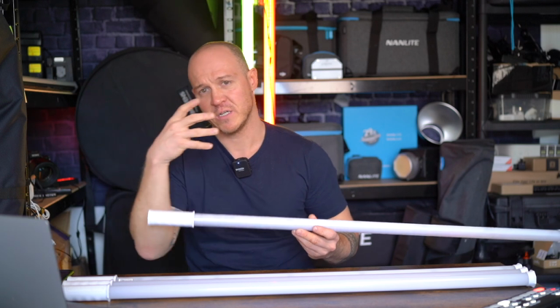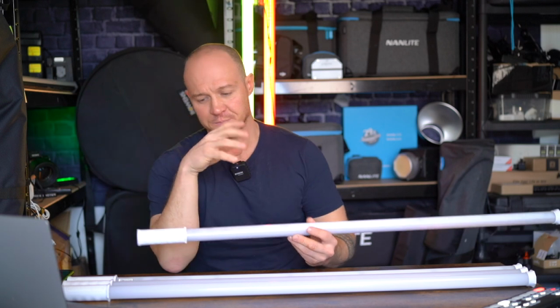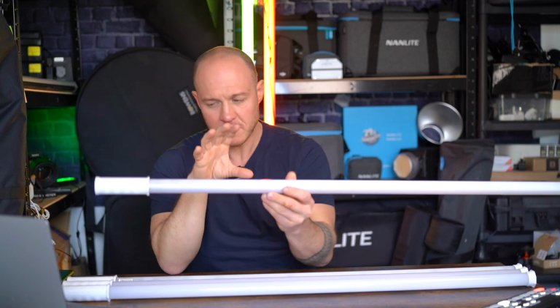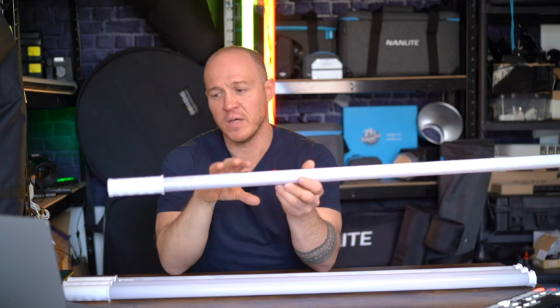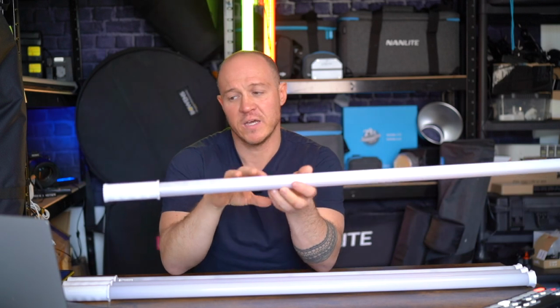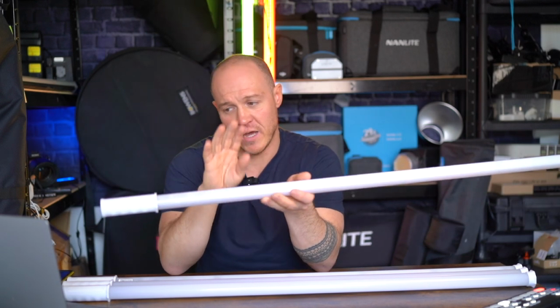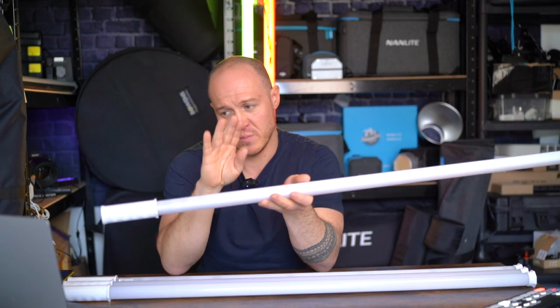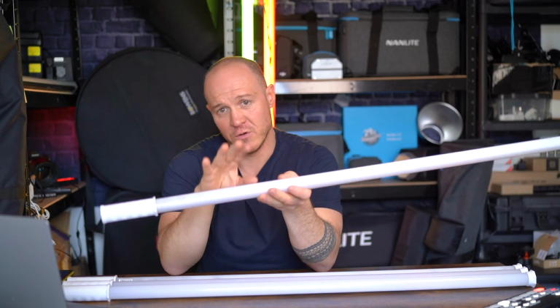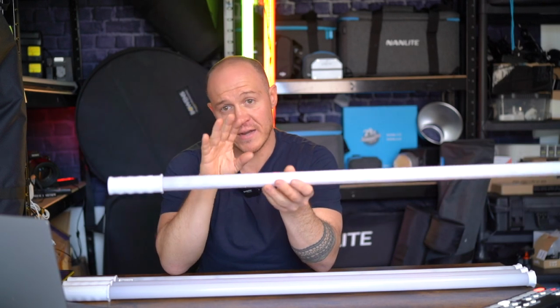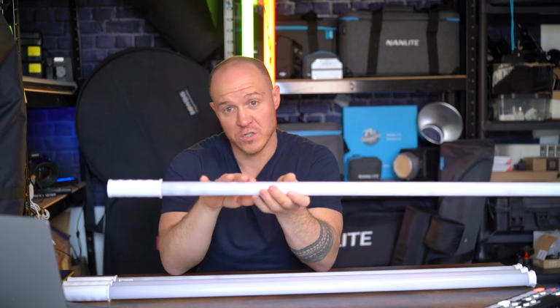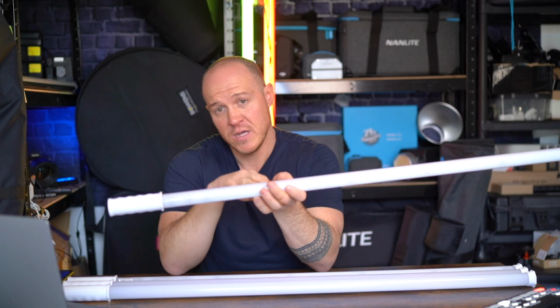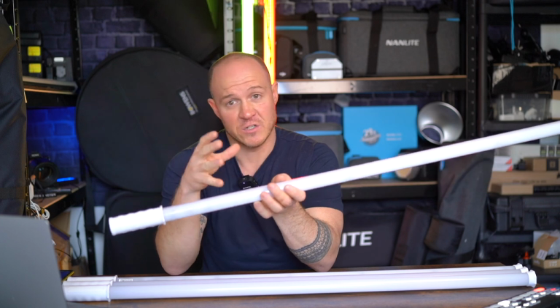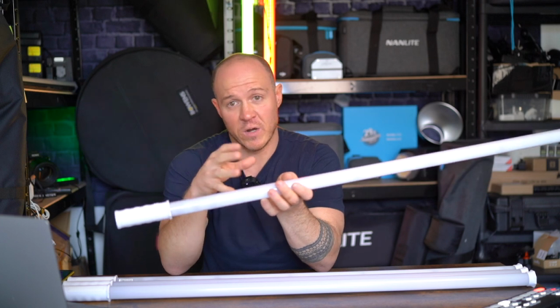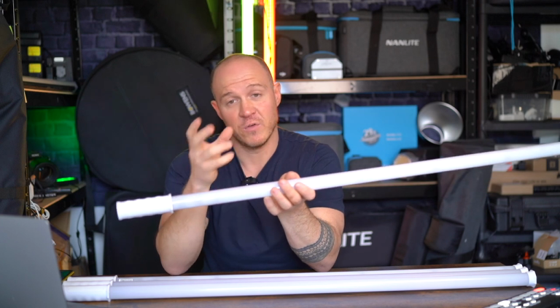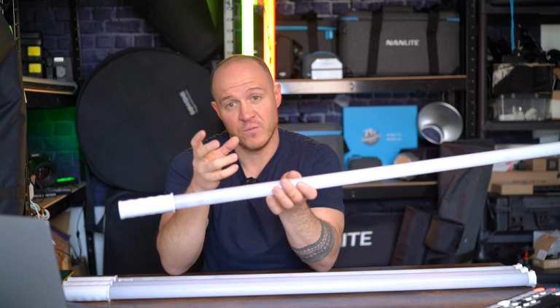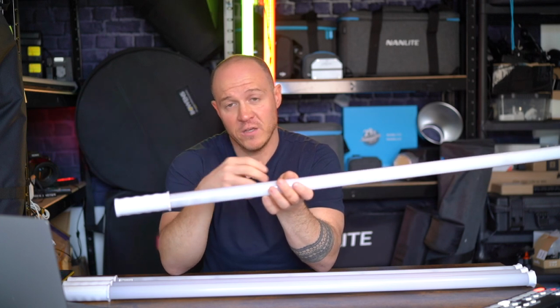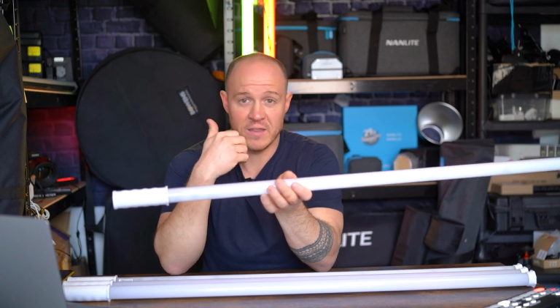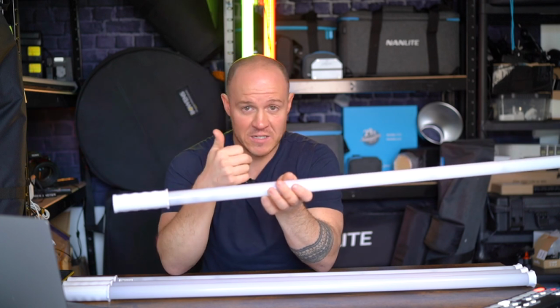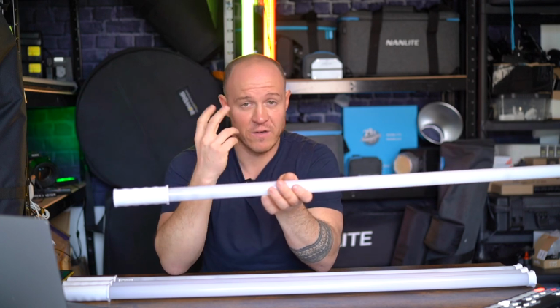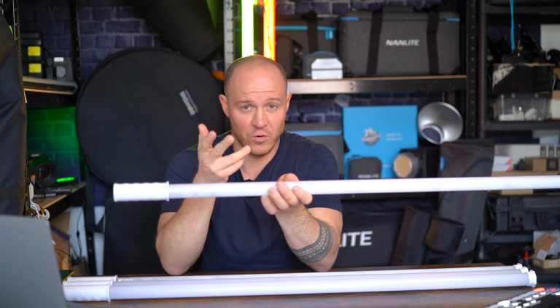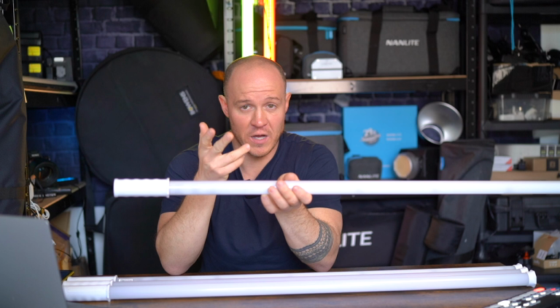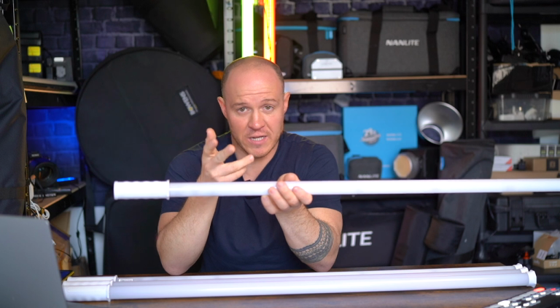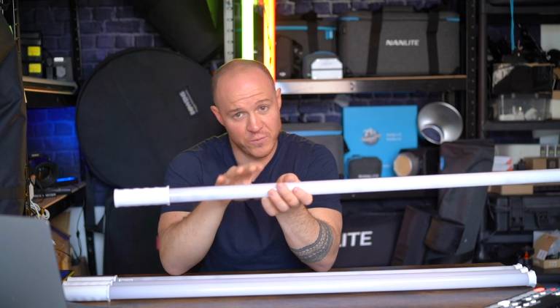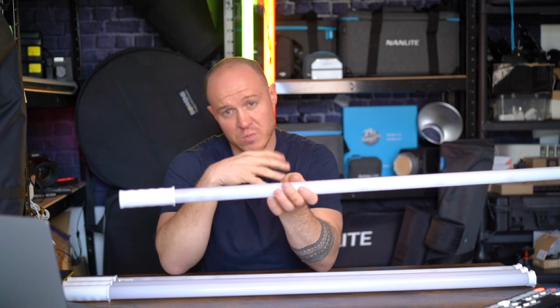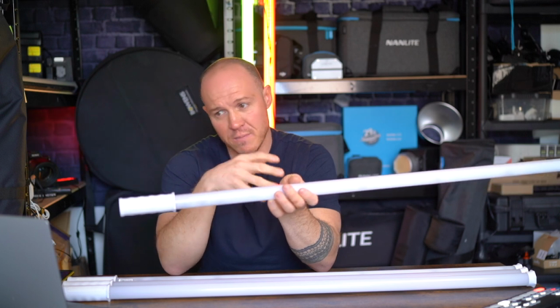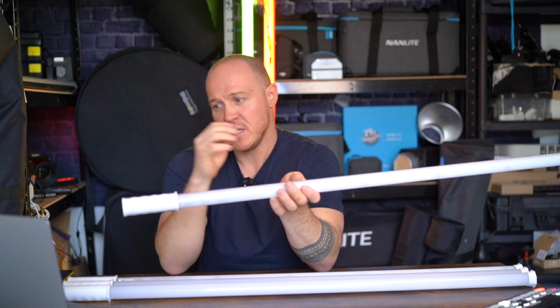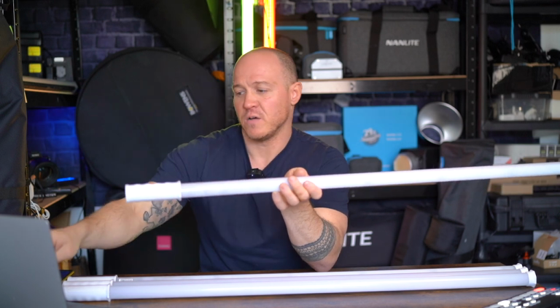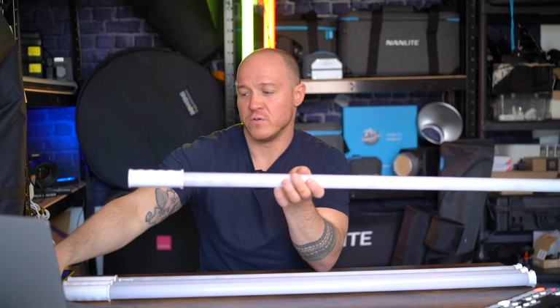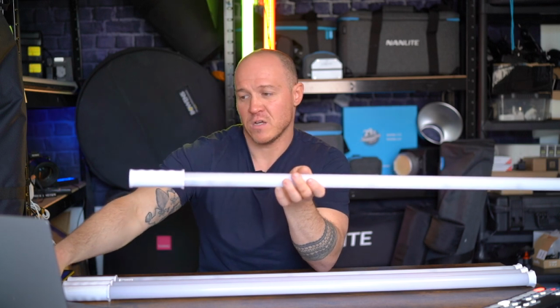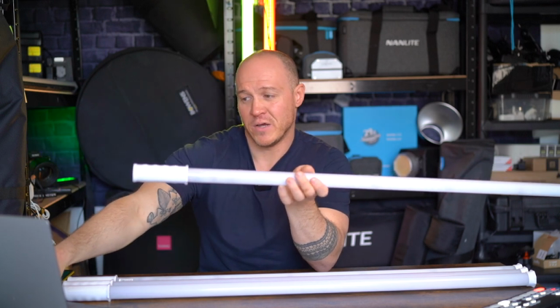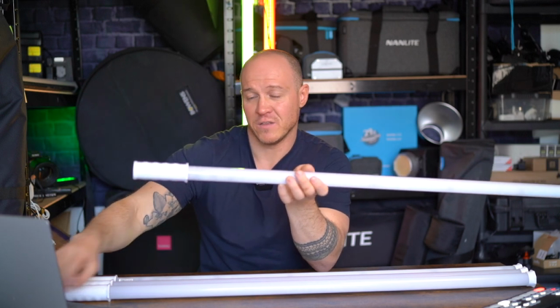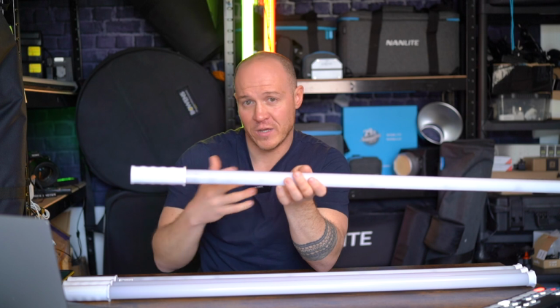In terms of what's in the box: if you buy the one-kit you'll get a tube, a manual, and a charger. If you get the four-kit, you'll get the case, four charging cables, four tubes, and your manual. I personally think the four-kit is the way to go.